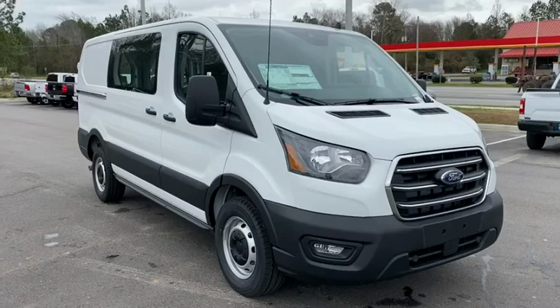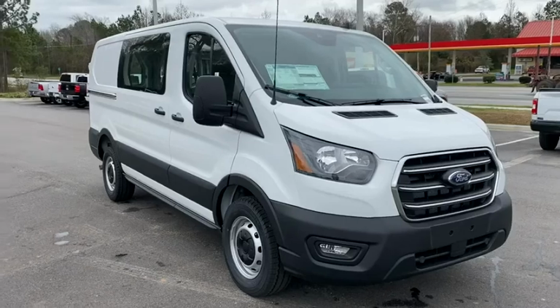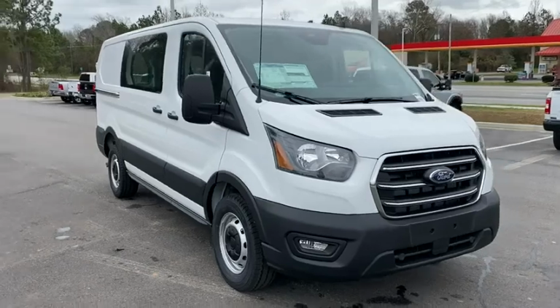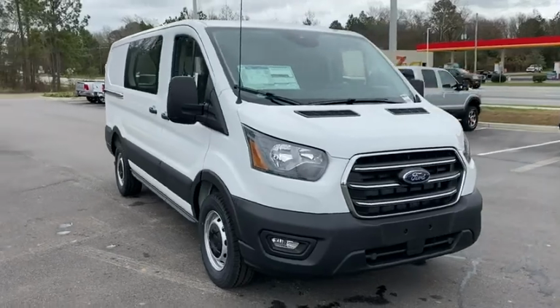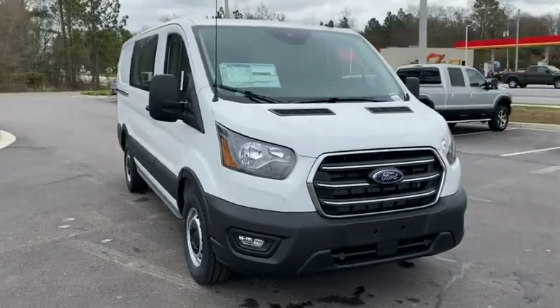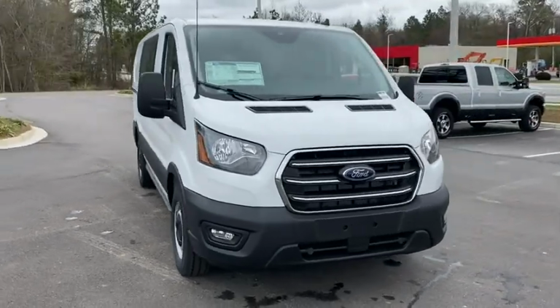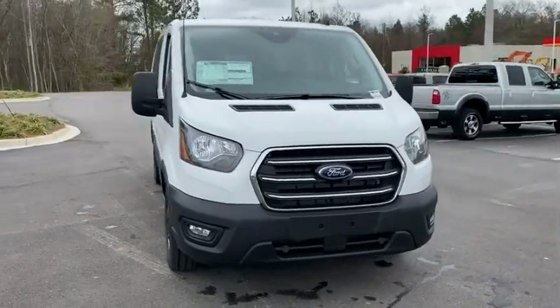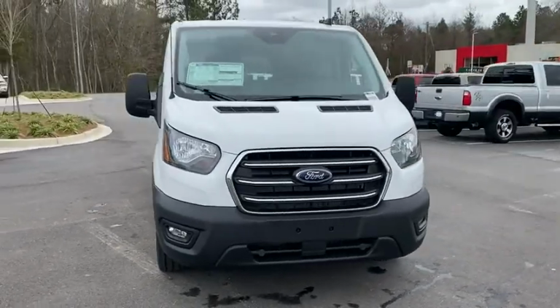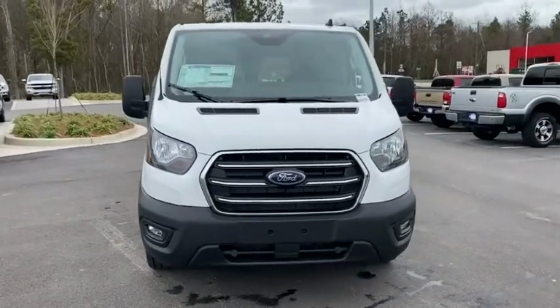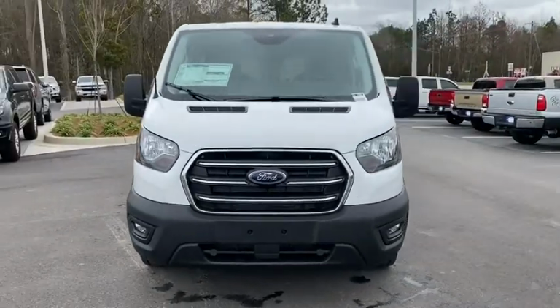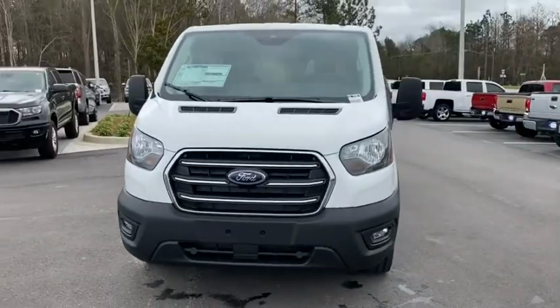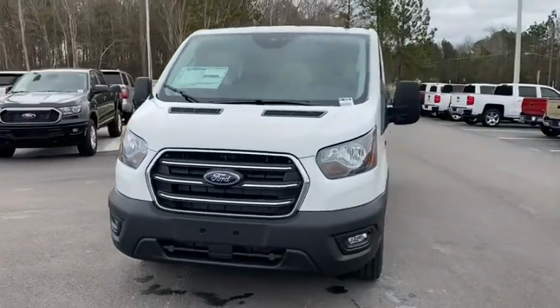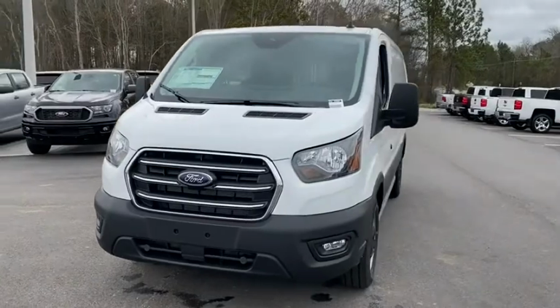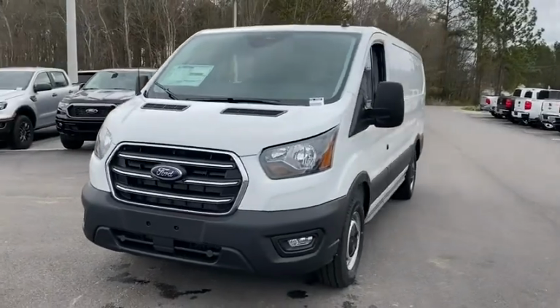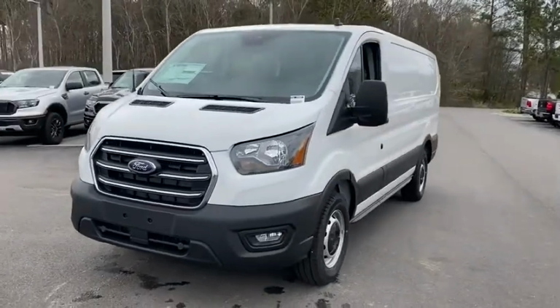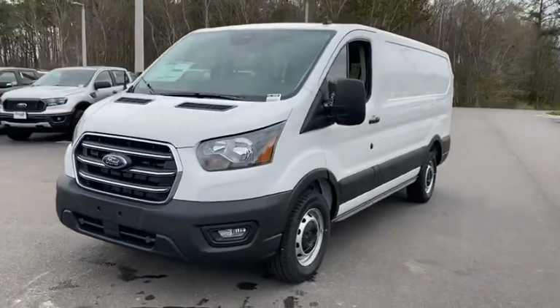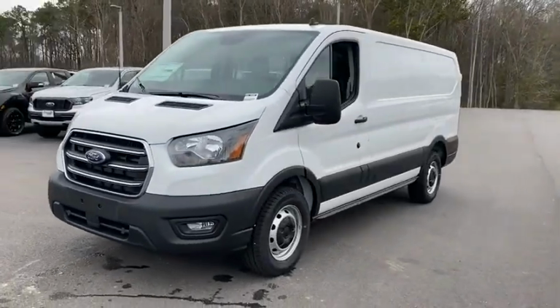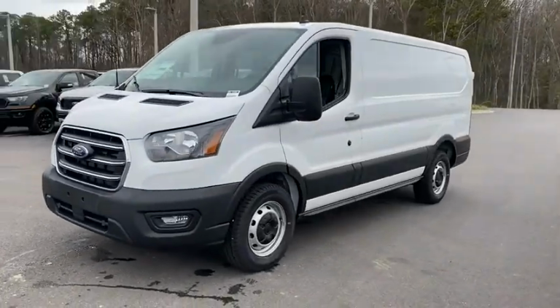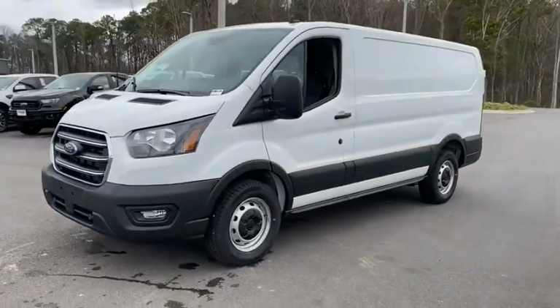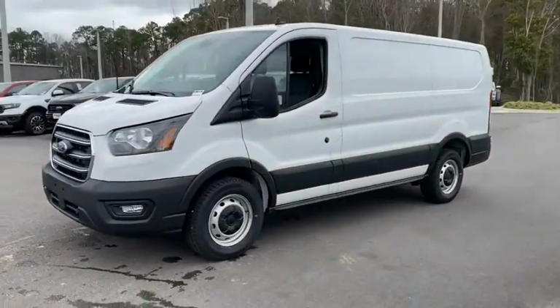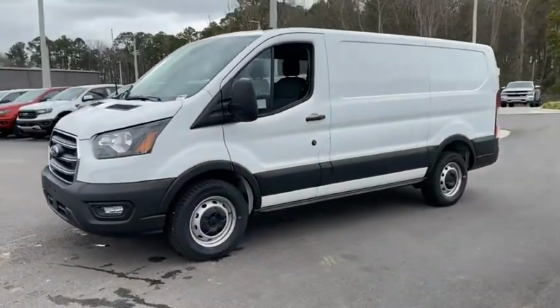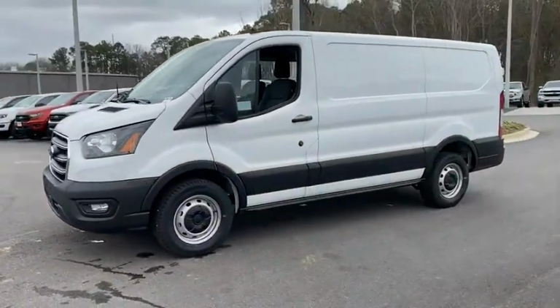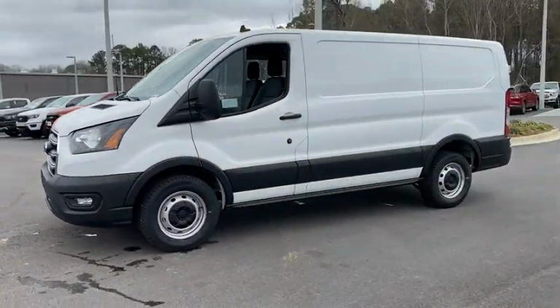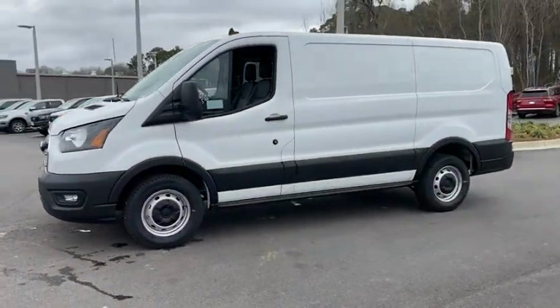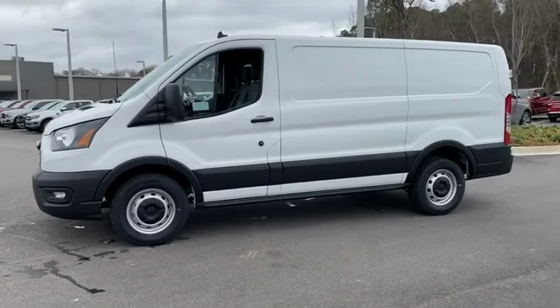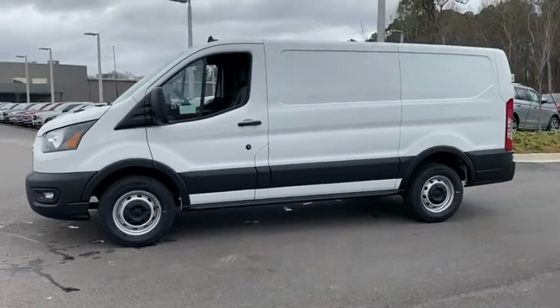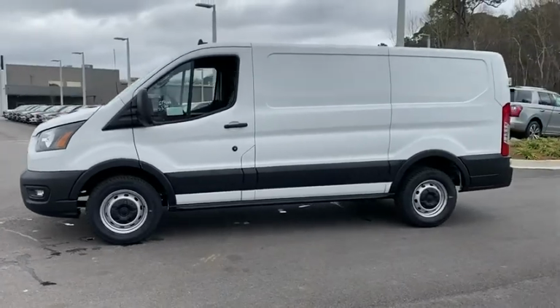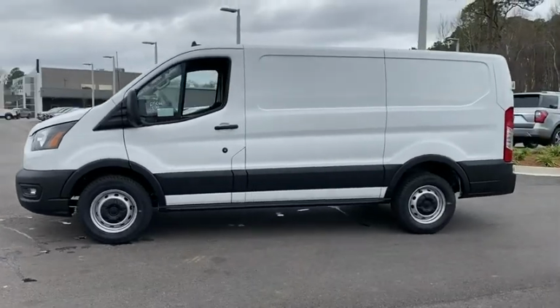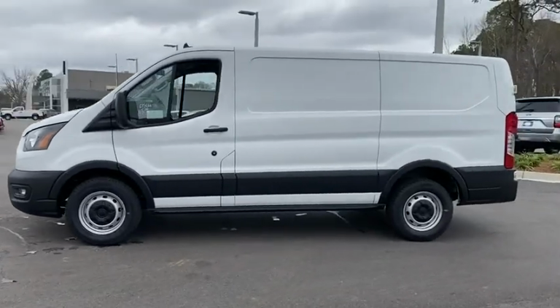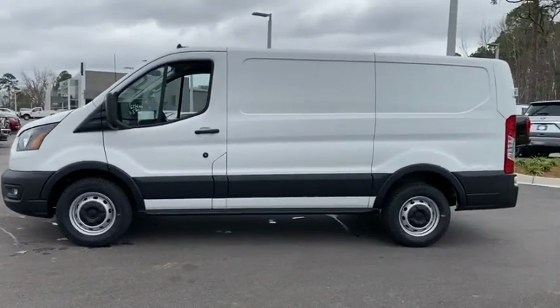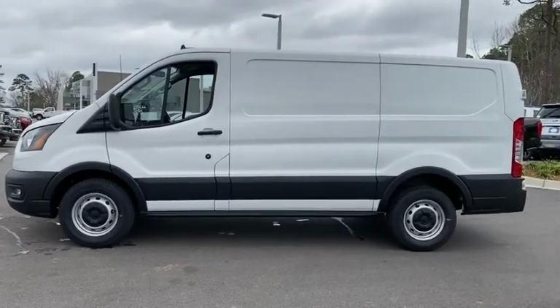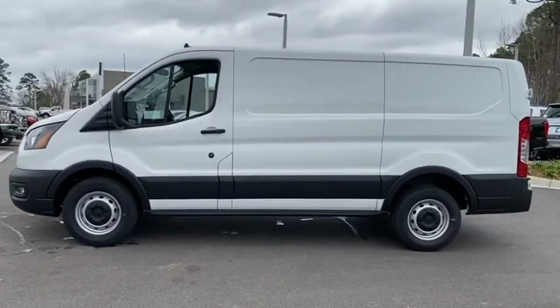Looking for the right vehicle? Check out the 2020 Ford Transit 150. The Transit 150 comes in numerous configurations, impressive payload and towing capacities. It is comfortable and easy to drive.